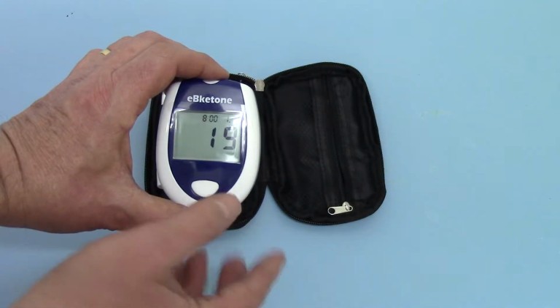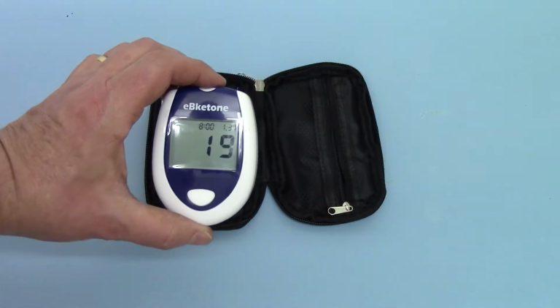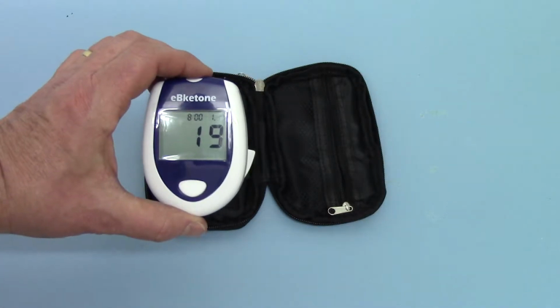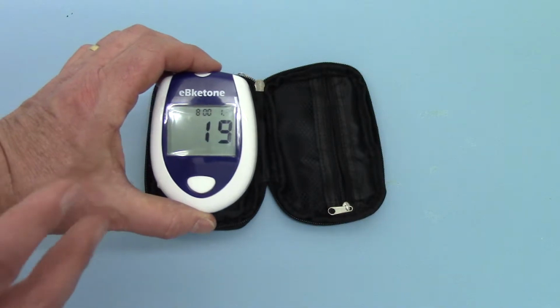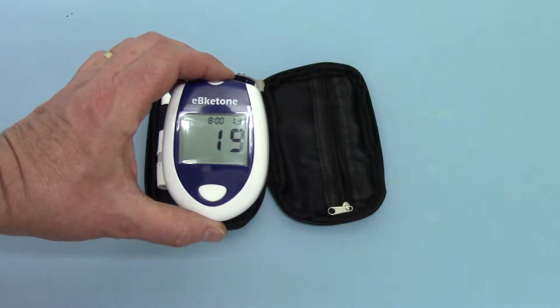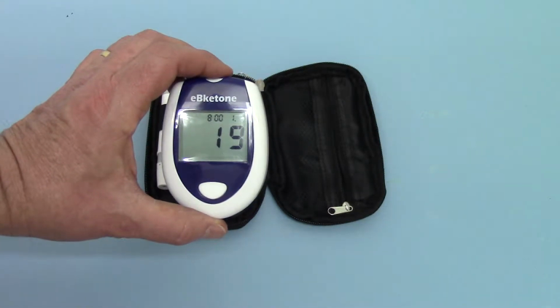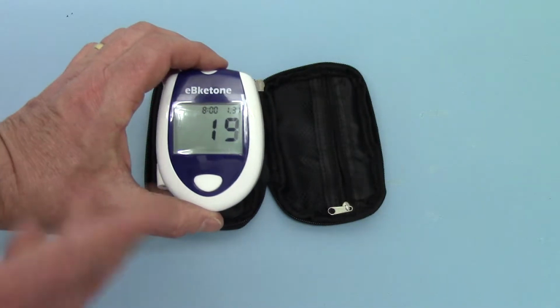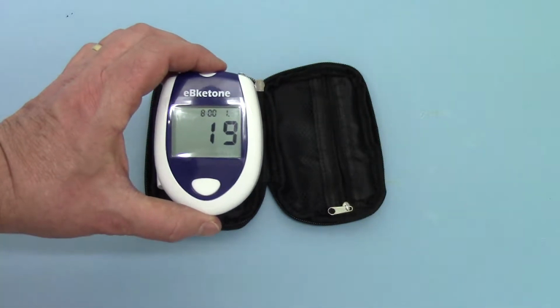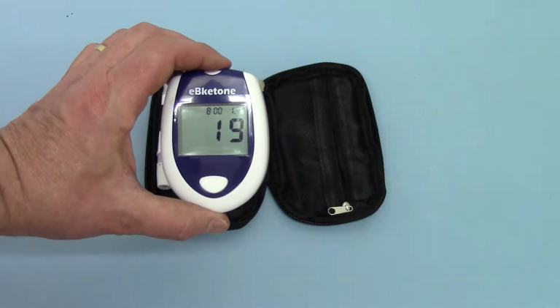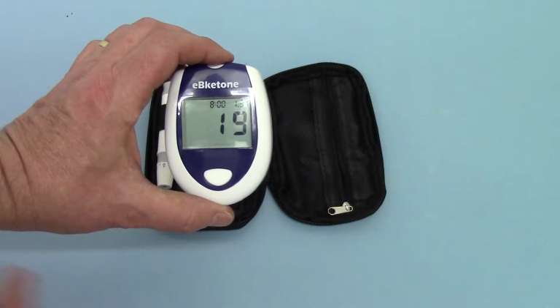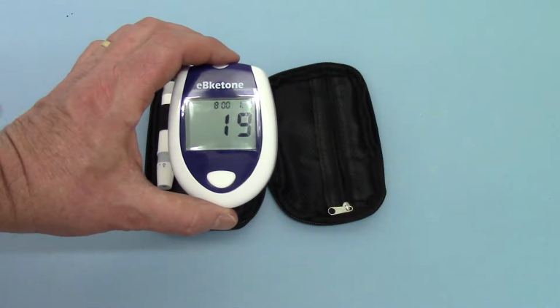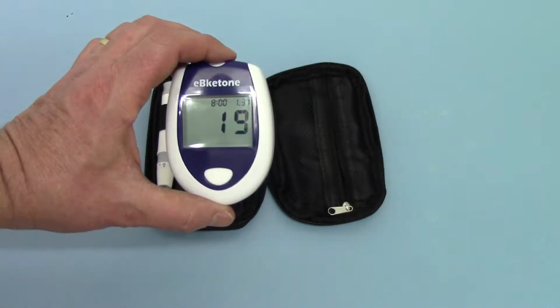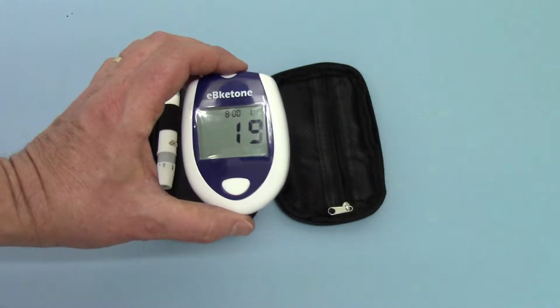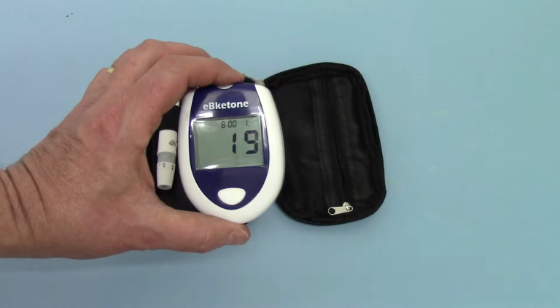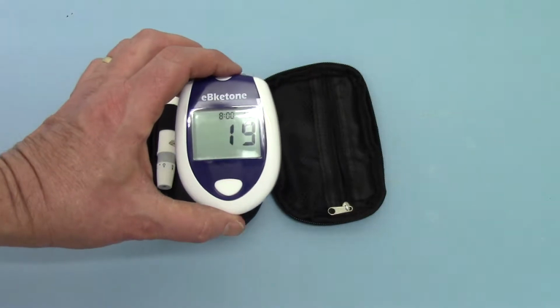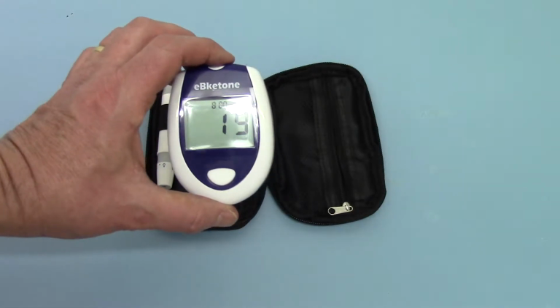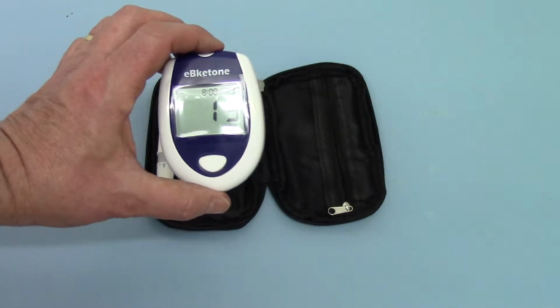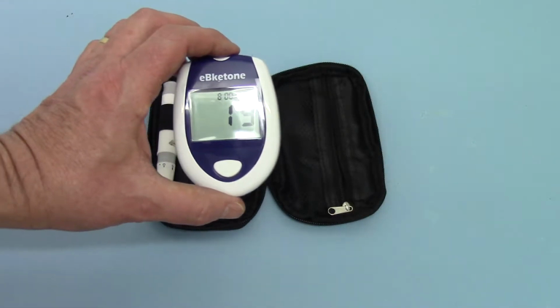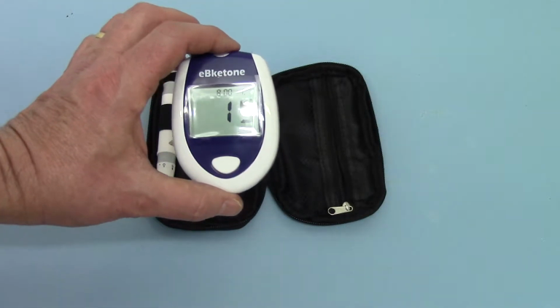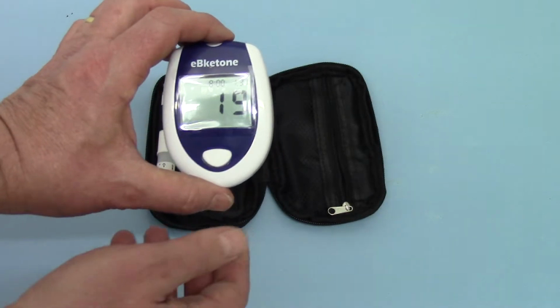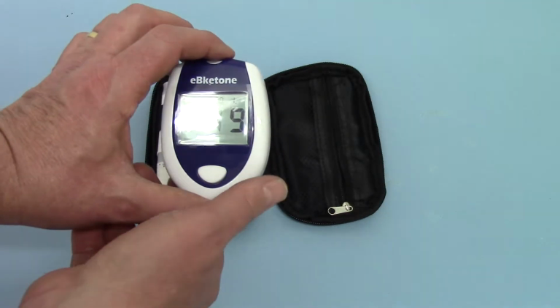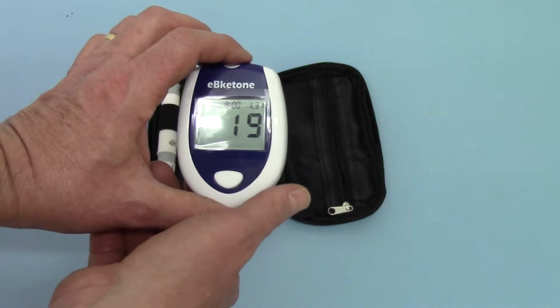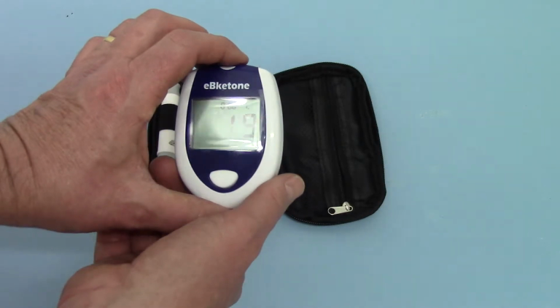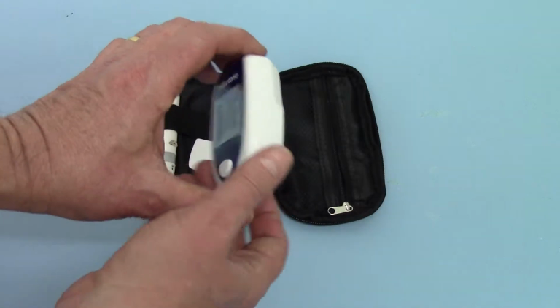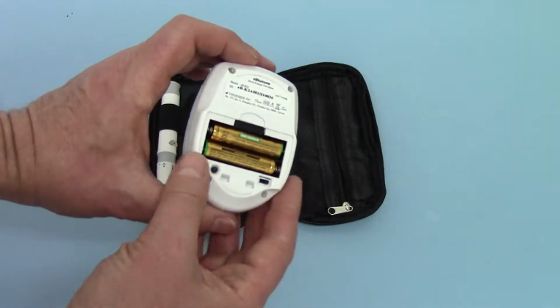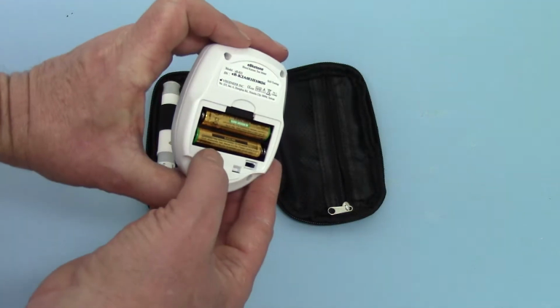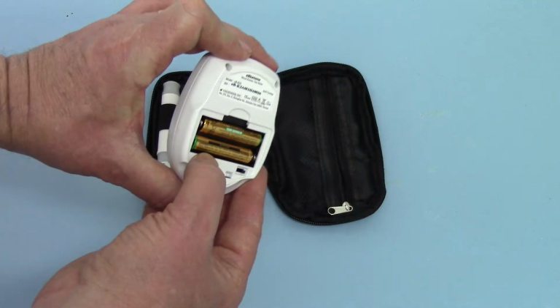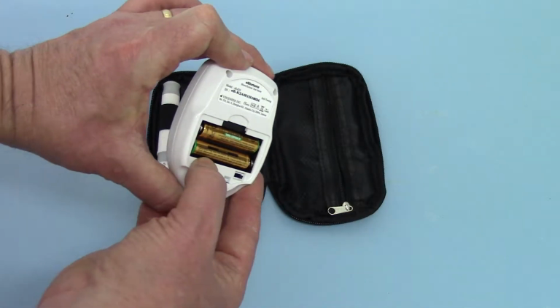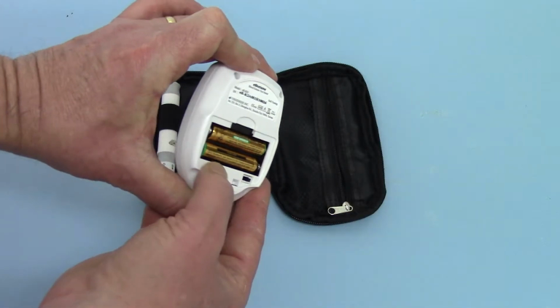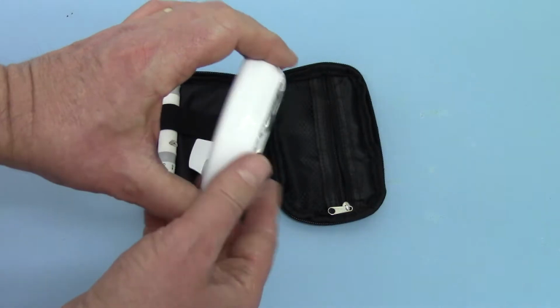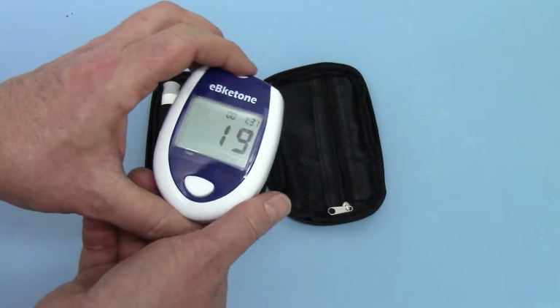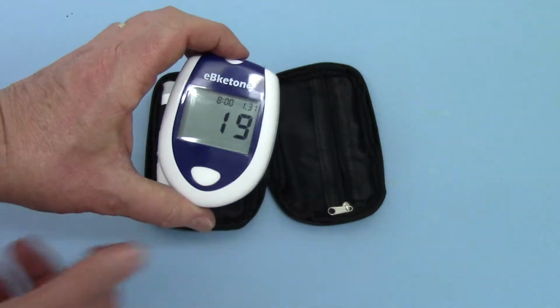Now if you make a mistake and run through too many or go over the date, there's no way of running back down — just take the batteries out and start over until you get it right. It takes a little bit of practice but it's worthwhile getting the time and date set up correctly.